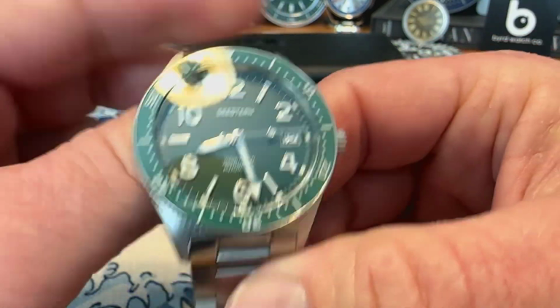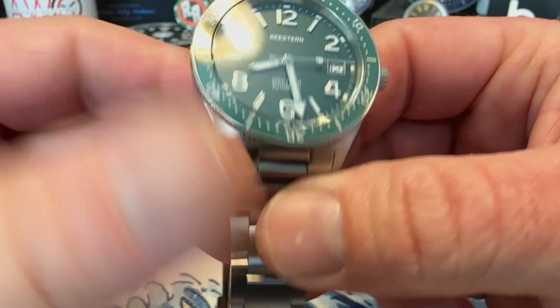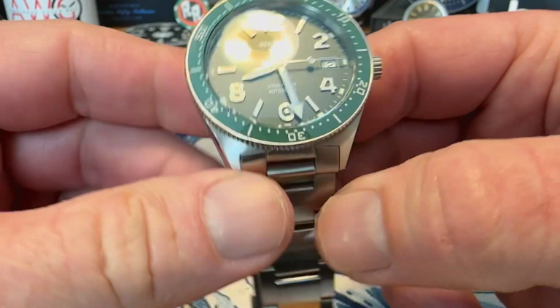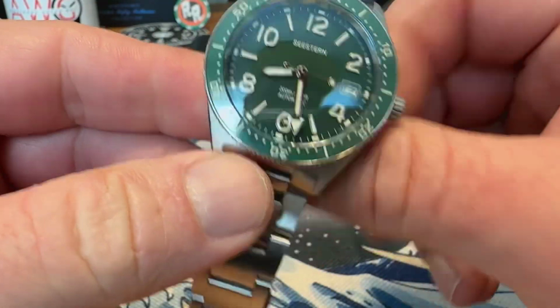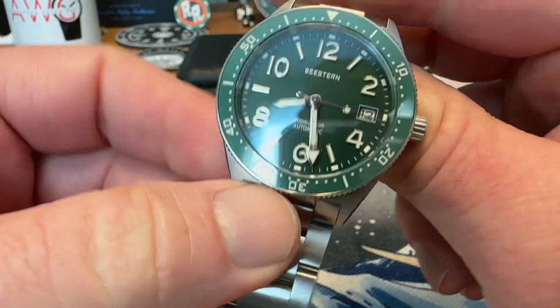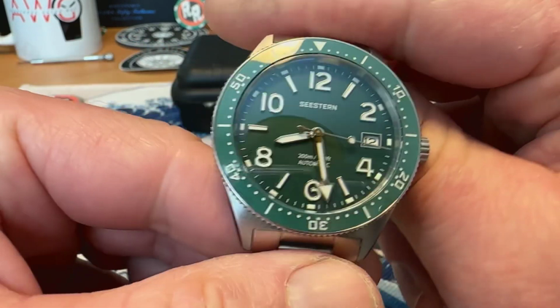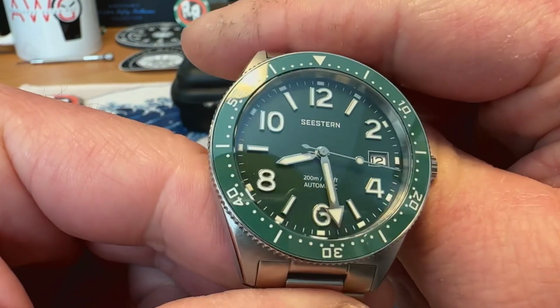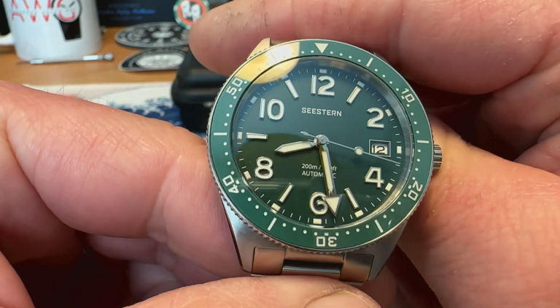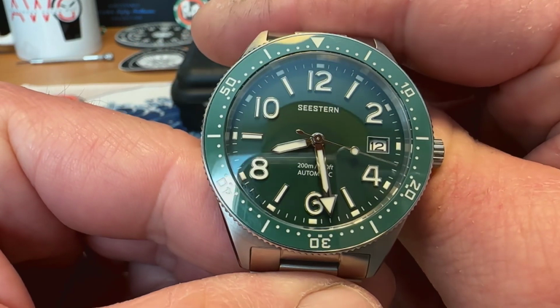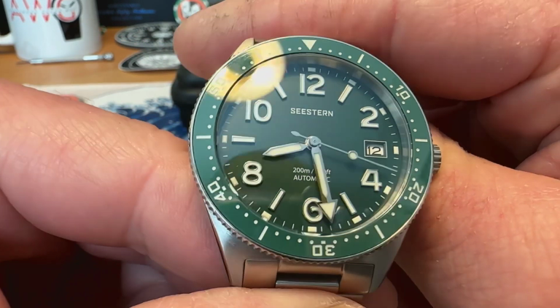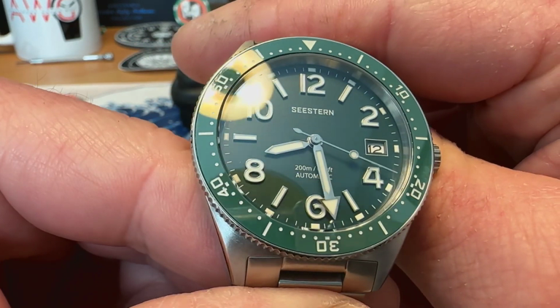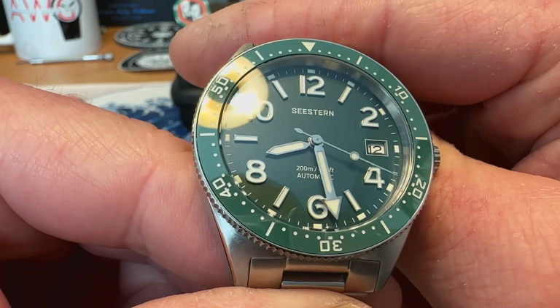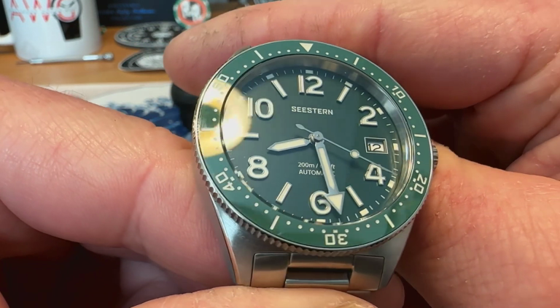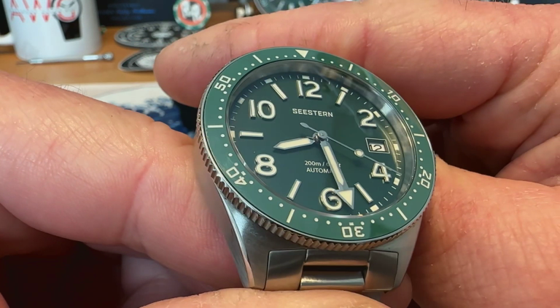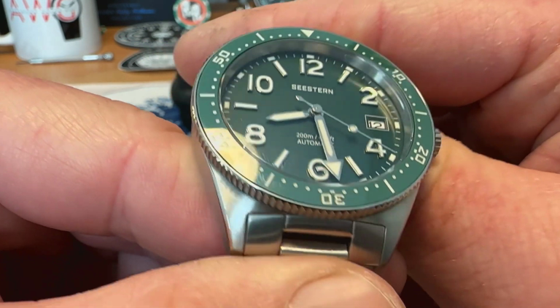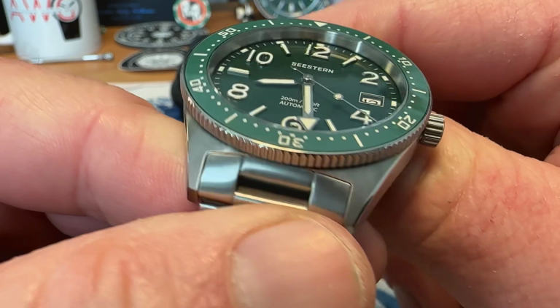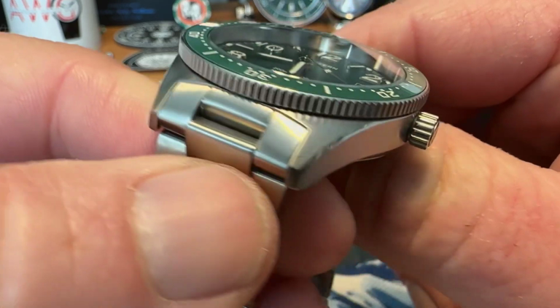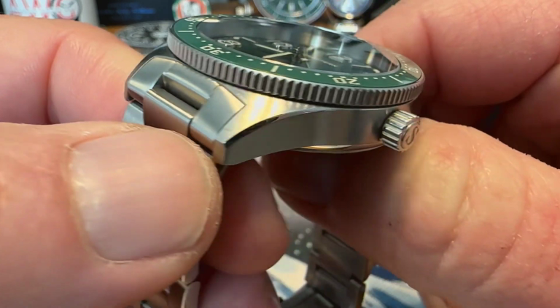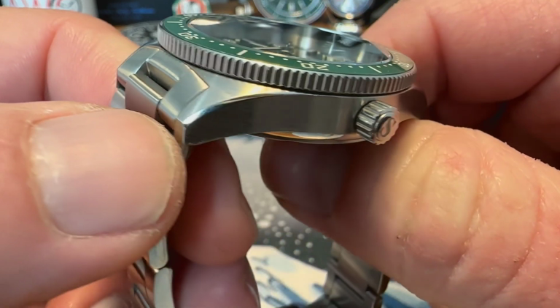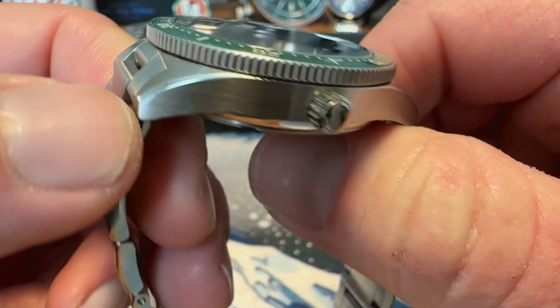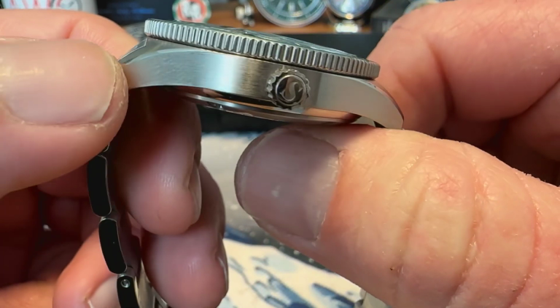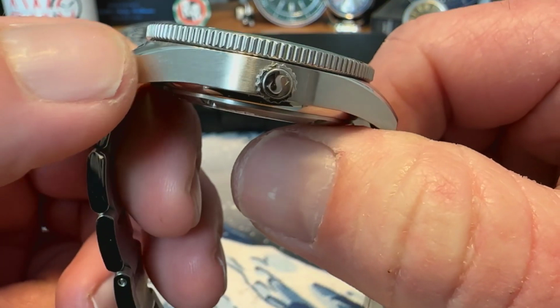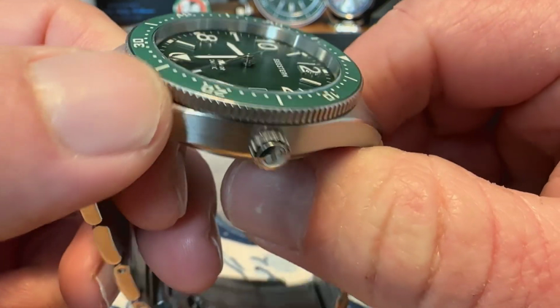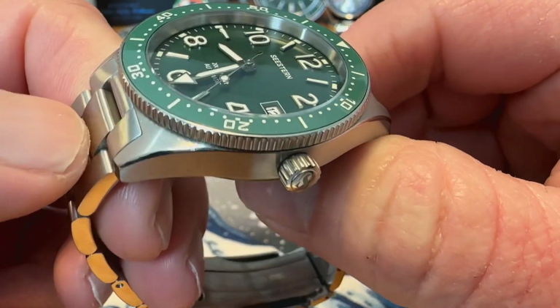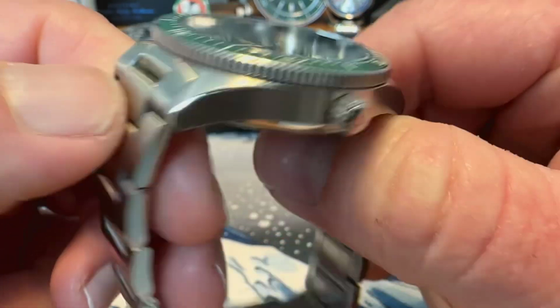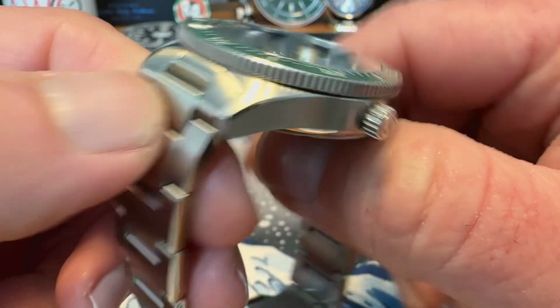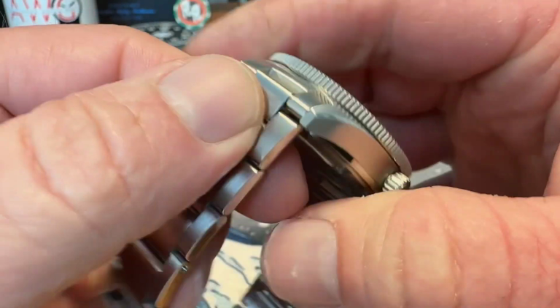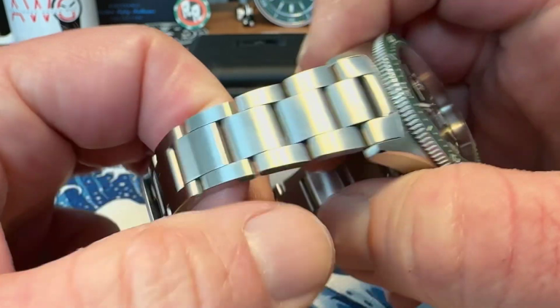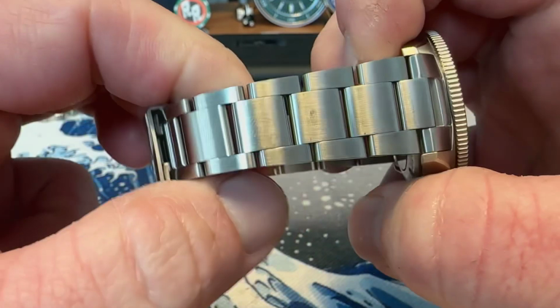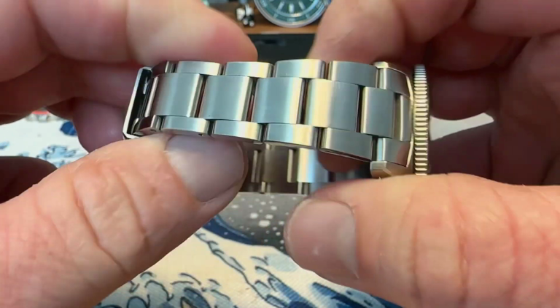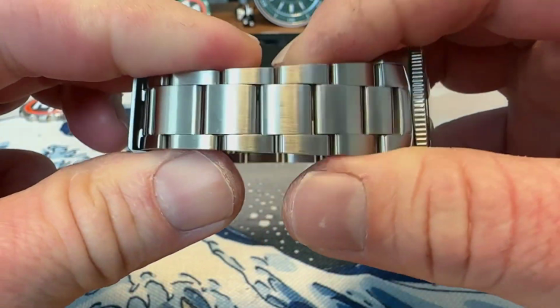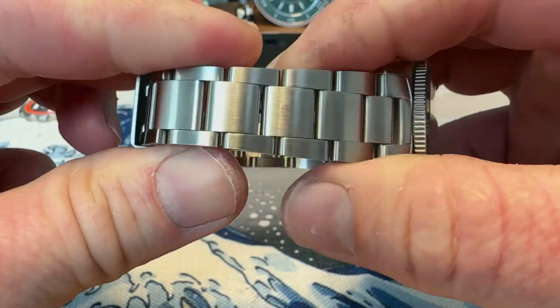Some of these Chinese factory brands are really stepping up their game and they're making some high quality watches. This is a really nicely finished watch. The bracelet is okay.